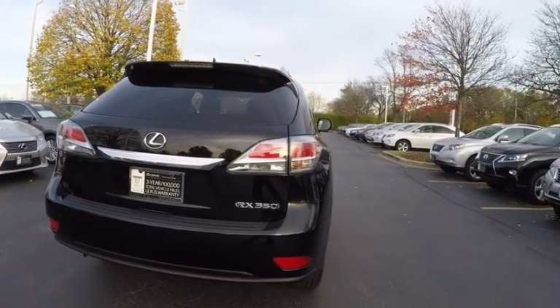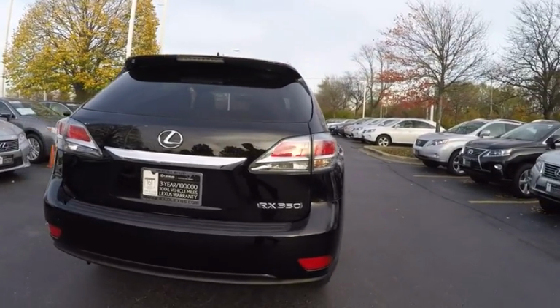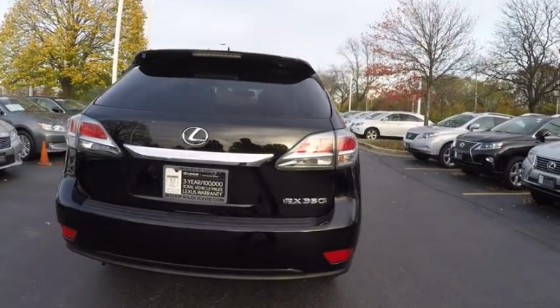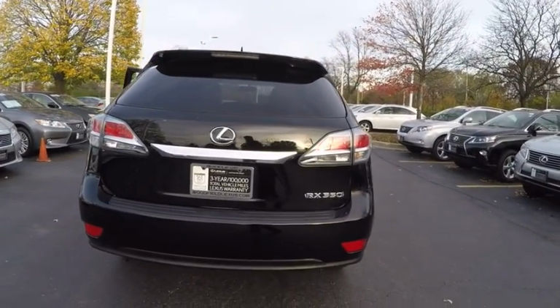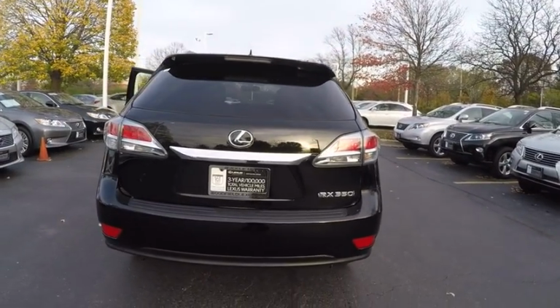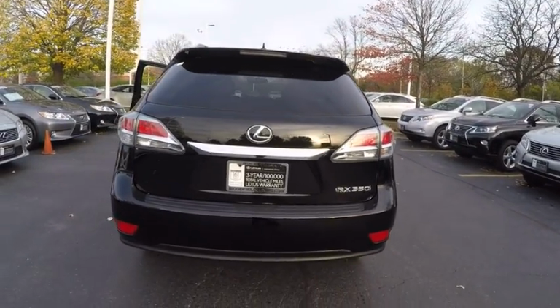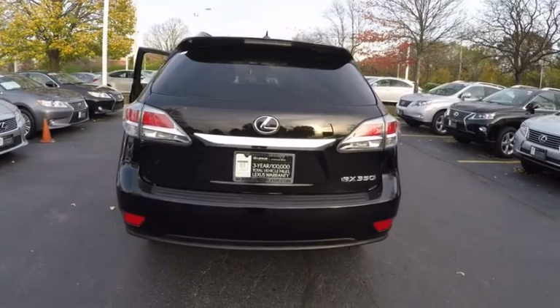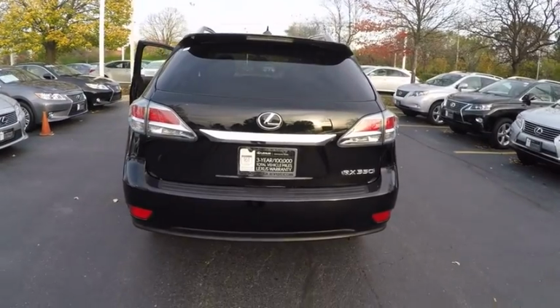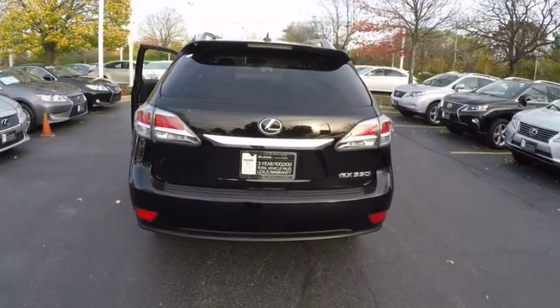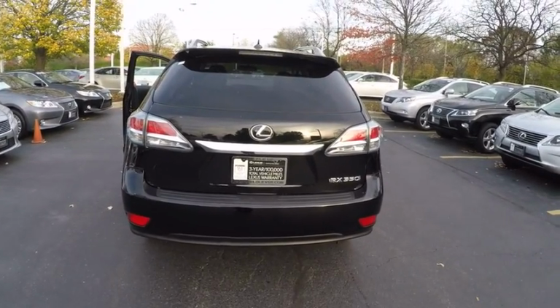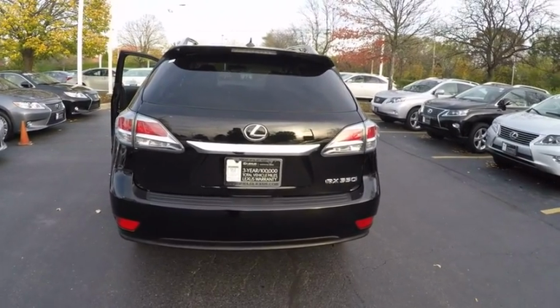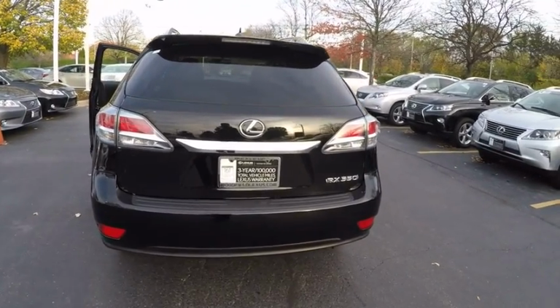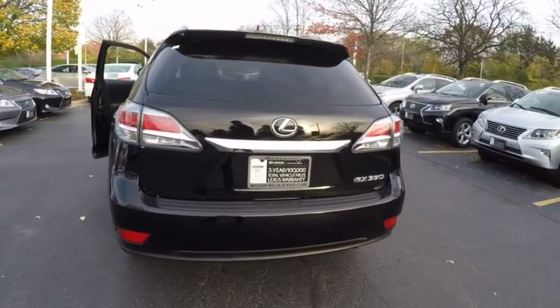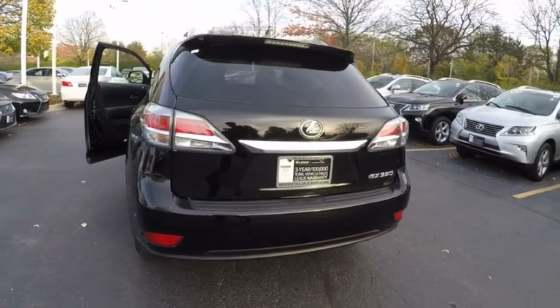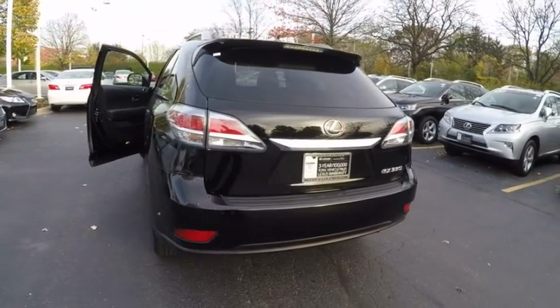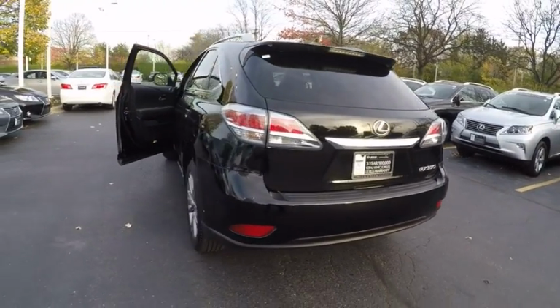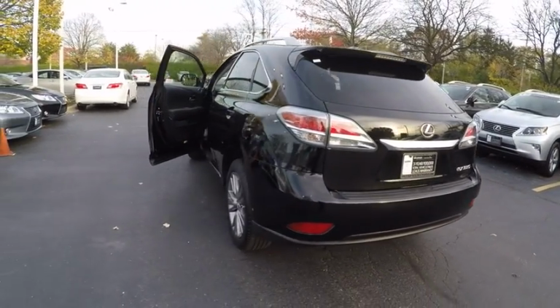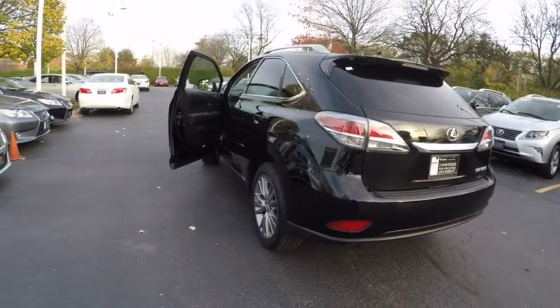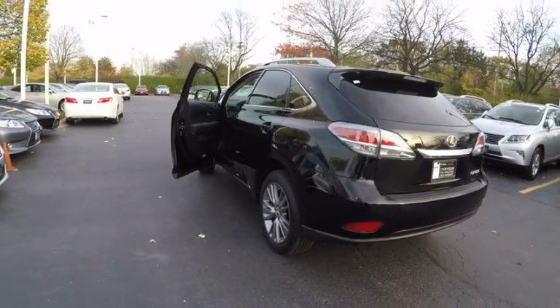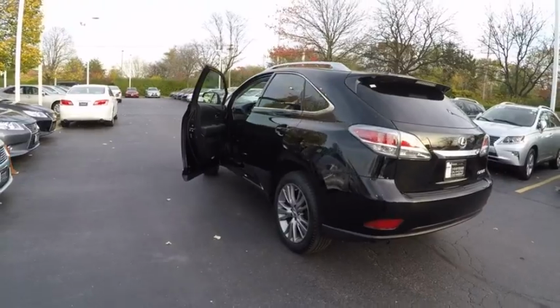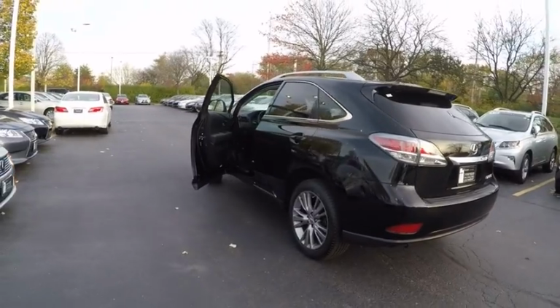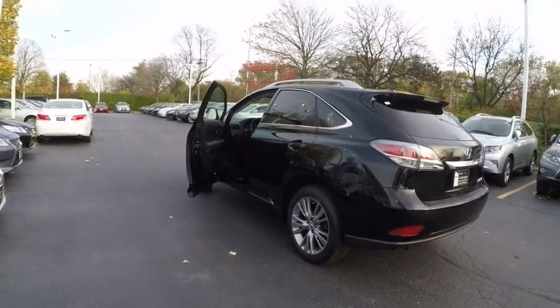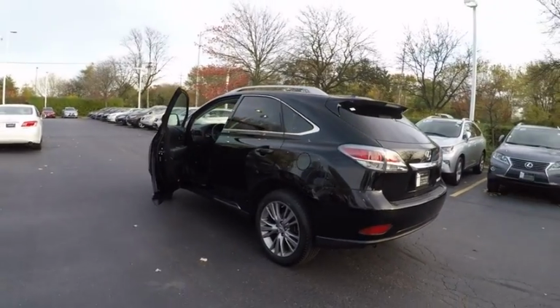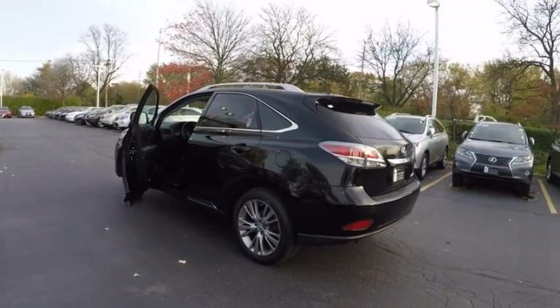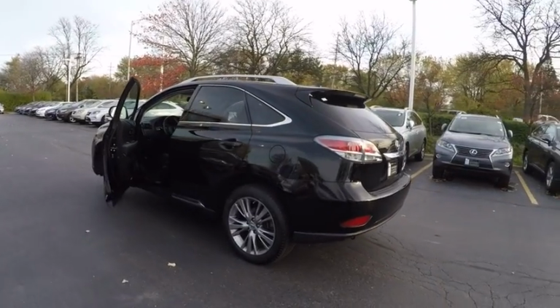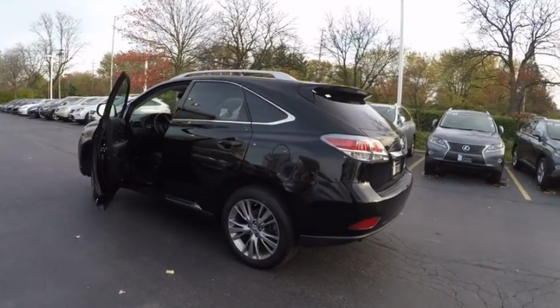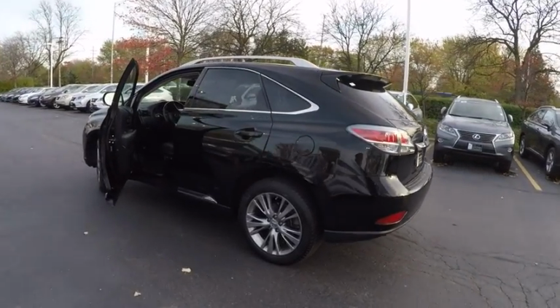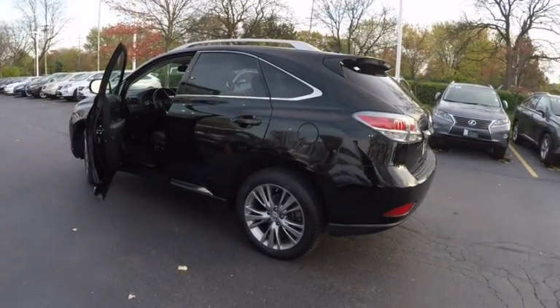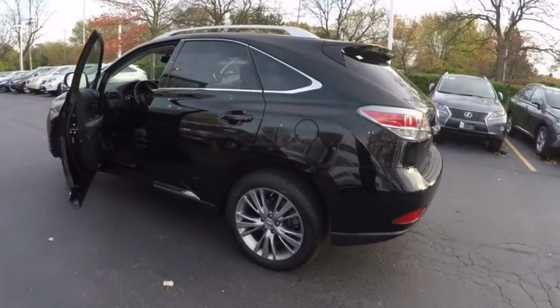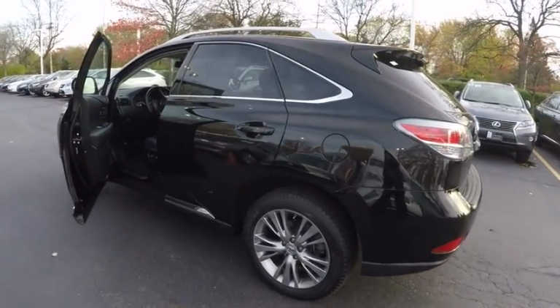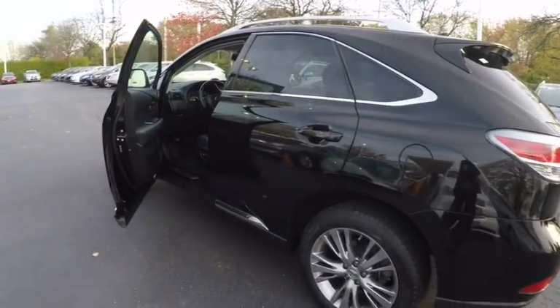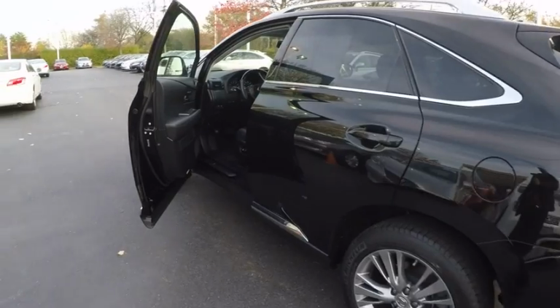Stability control, traction control, power steering, HomeLink garage door opener, cruise control, anti-theft security system, universal garage door opener, trip computer, child safety locks, compass.